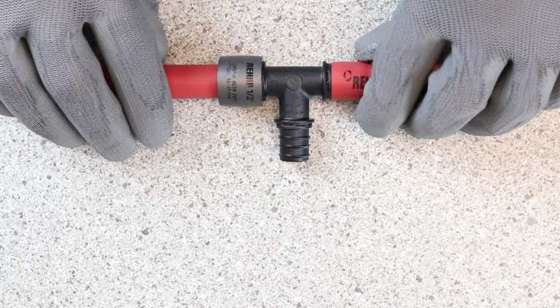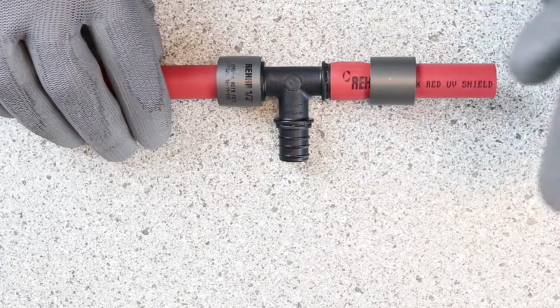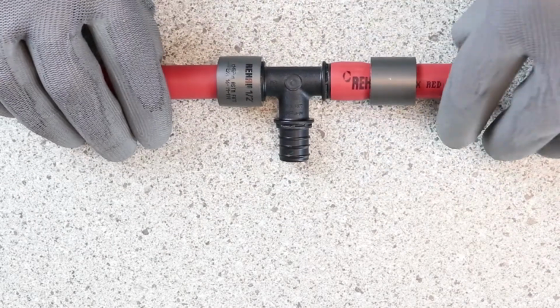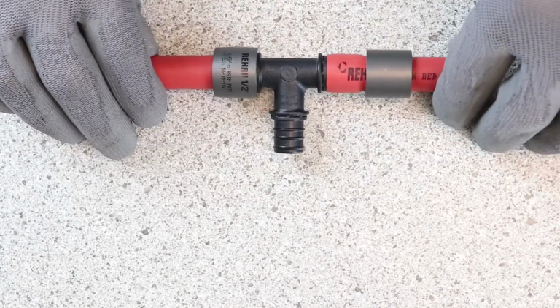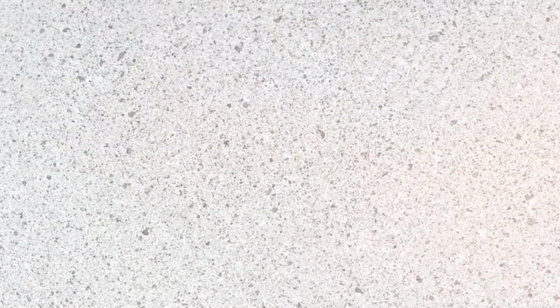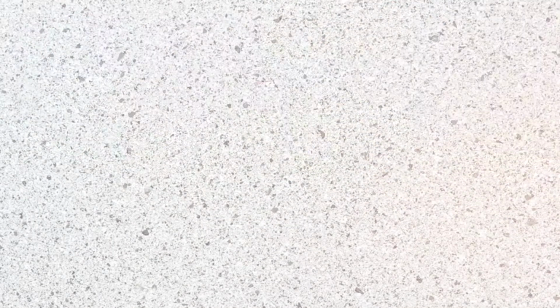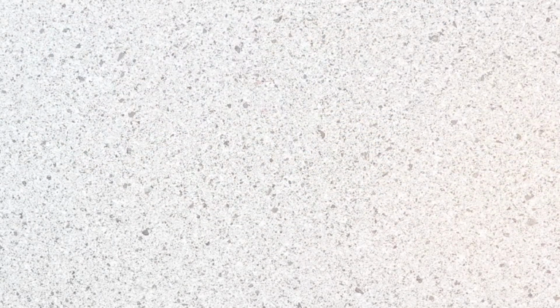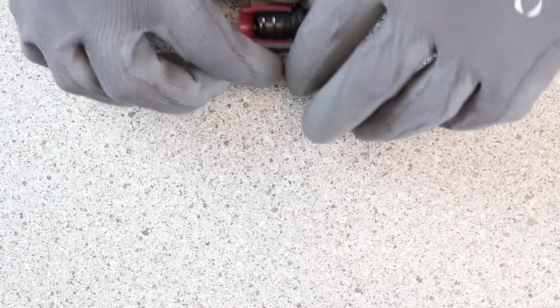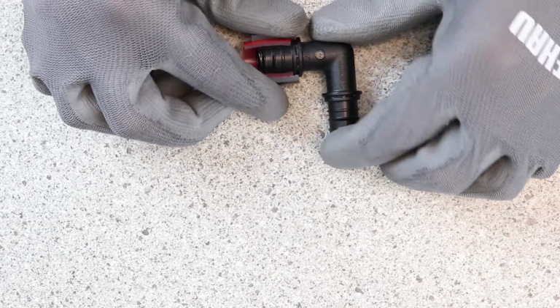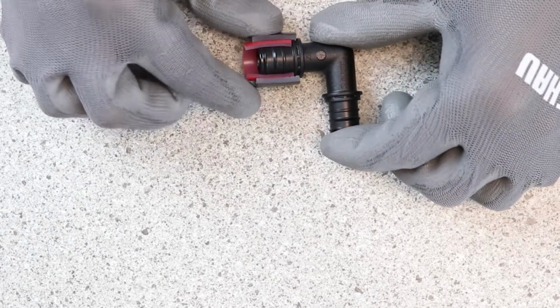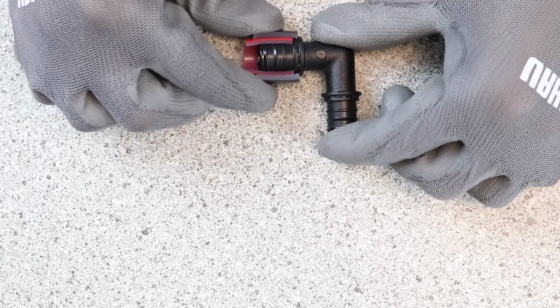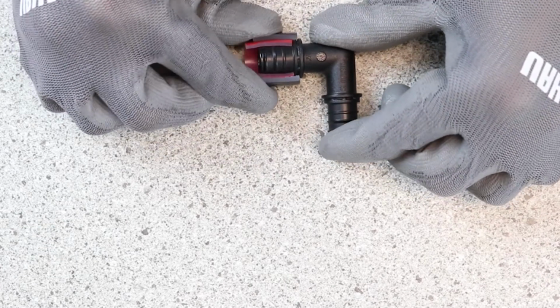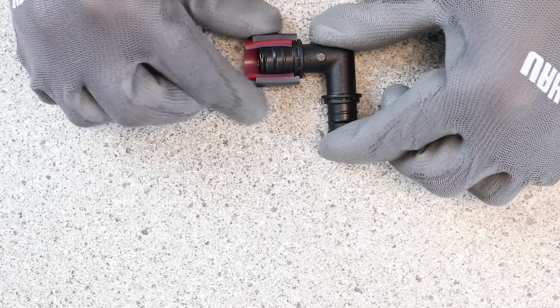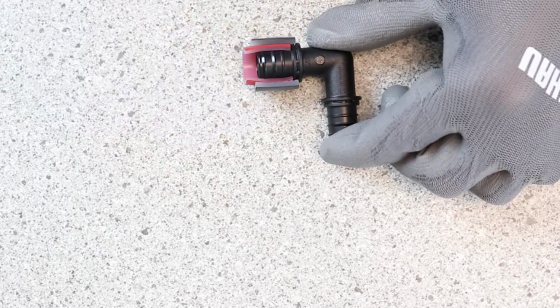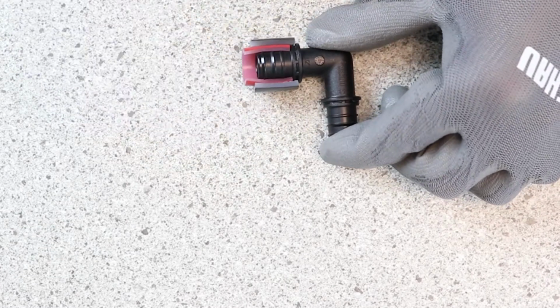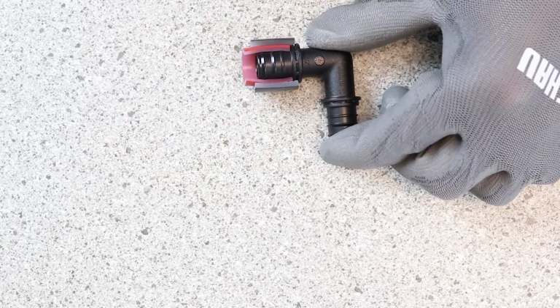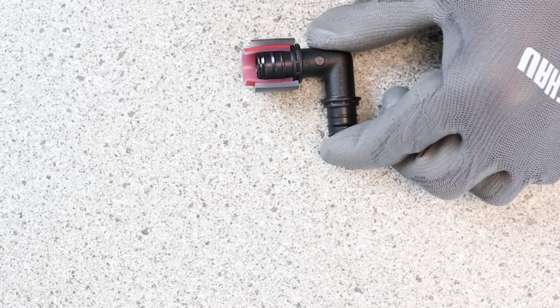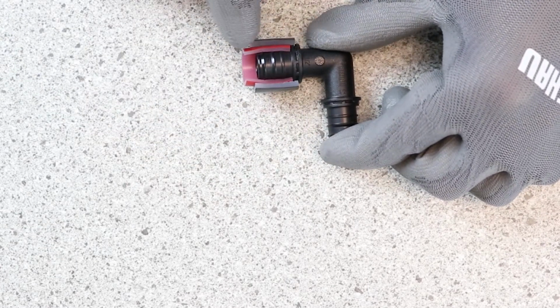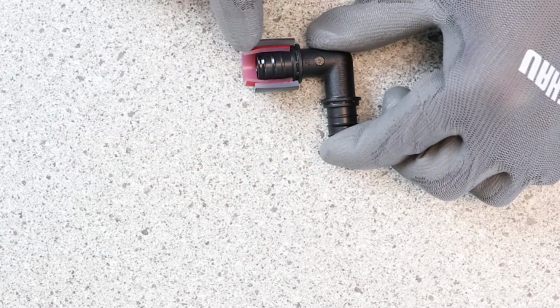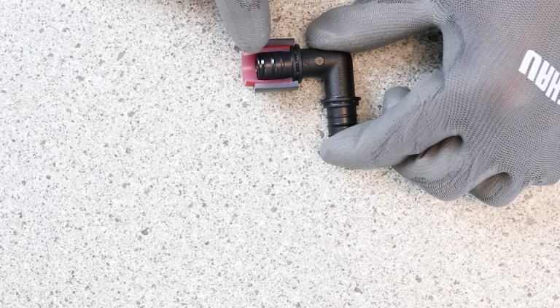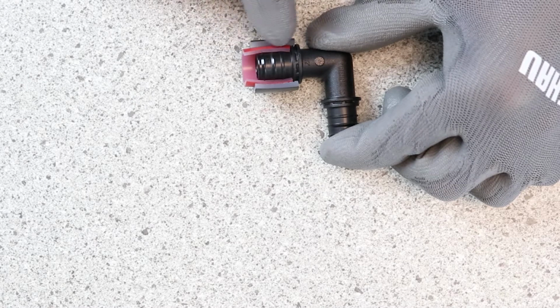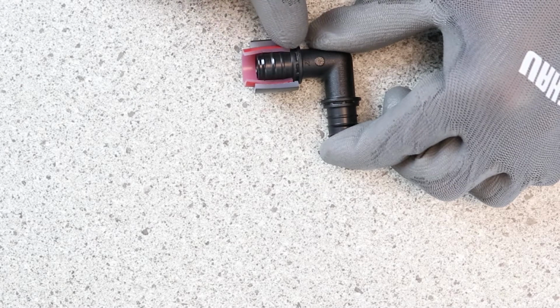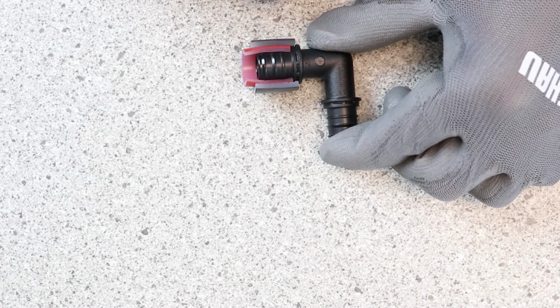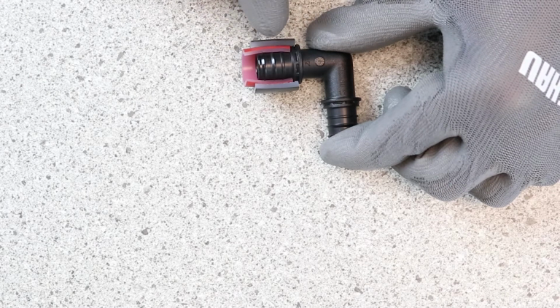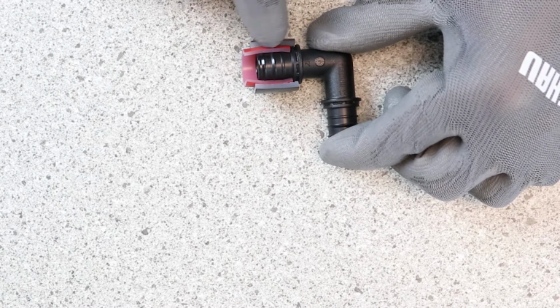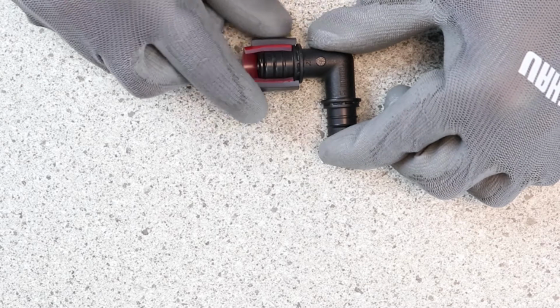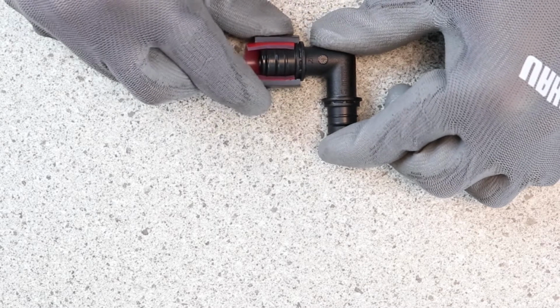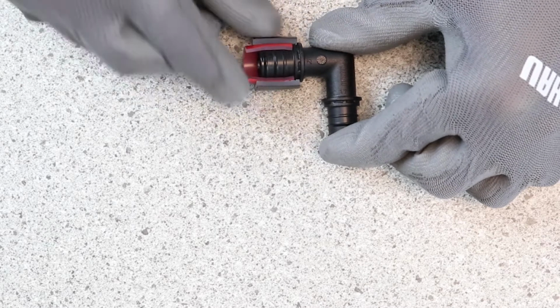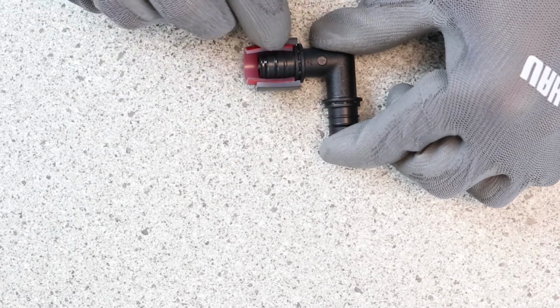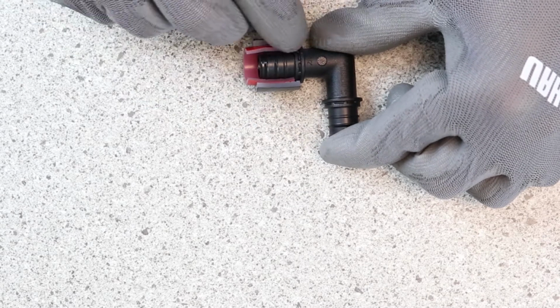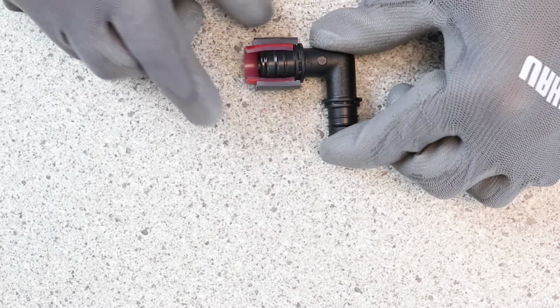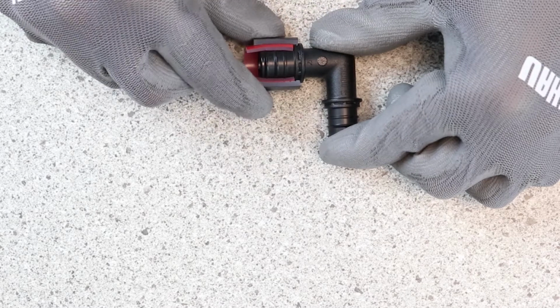I wanted to show you in this video a mock-up of the inside of the fitting. You can see that the pipe came all the way up to the pipe stop, and you can see how it kind of wraps around some of those ceiling edges.